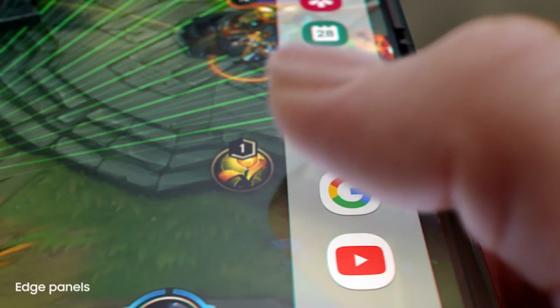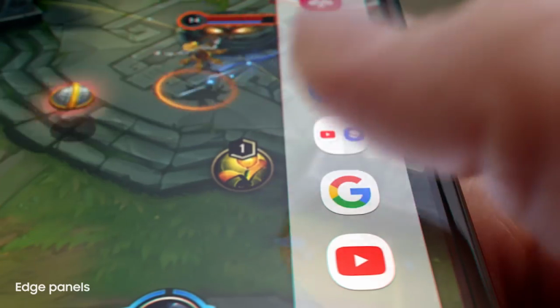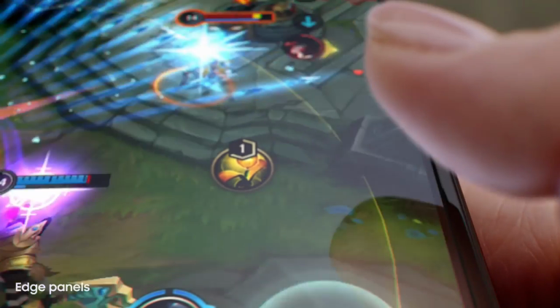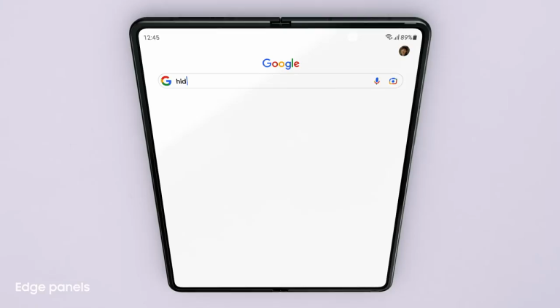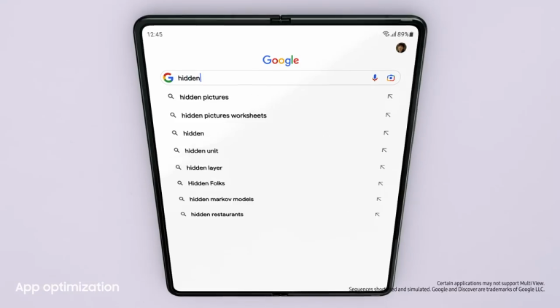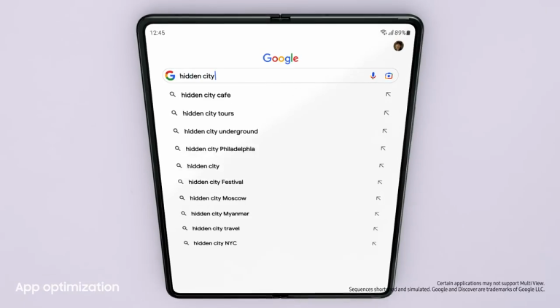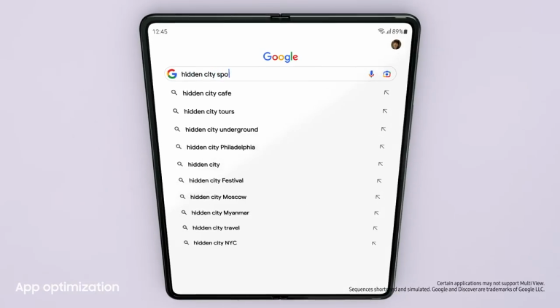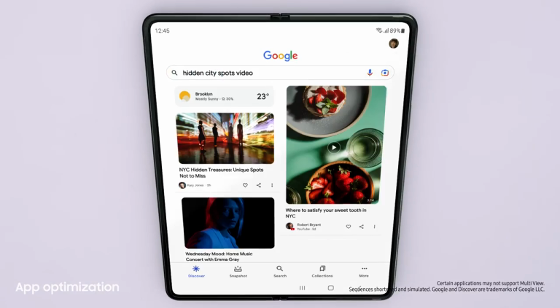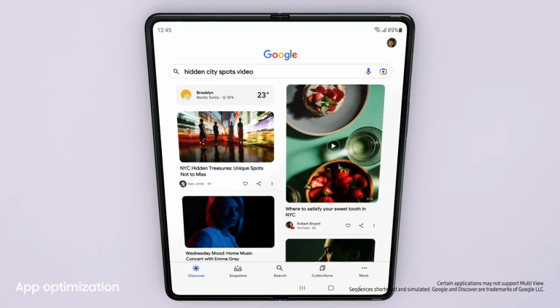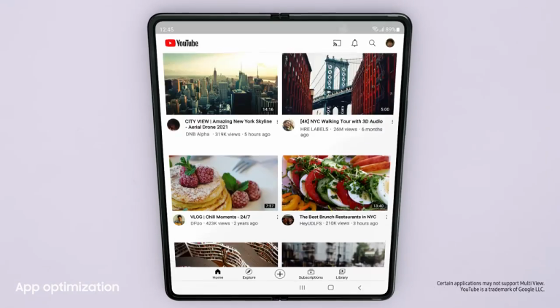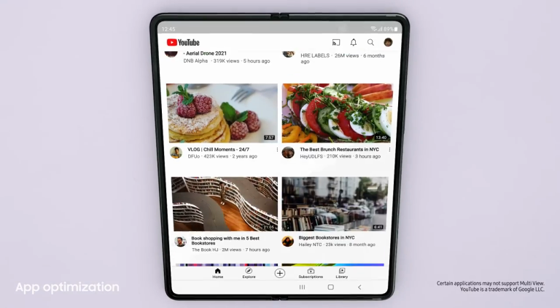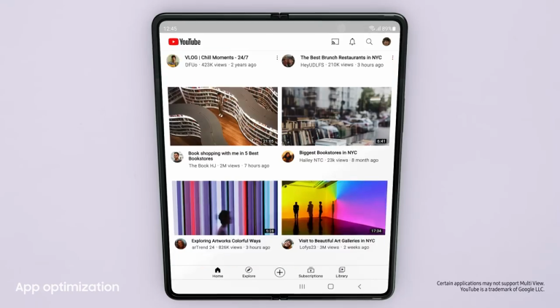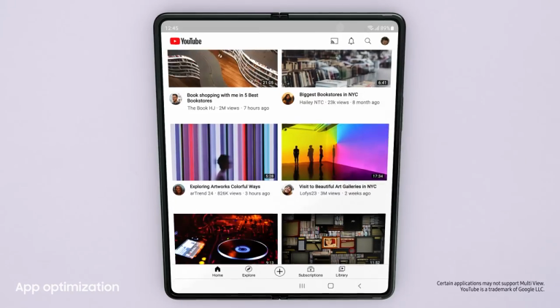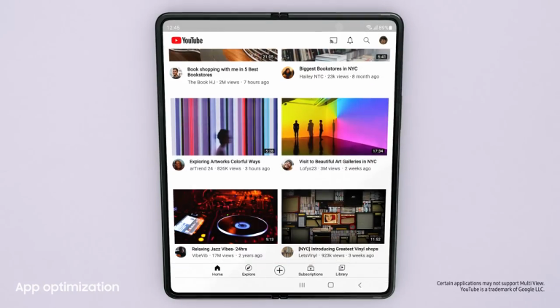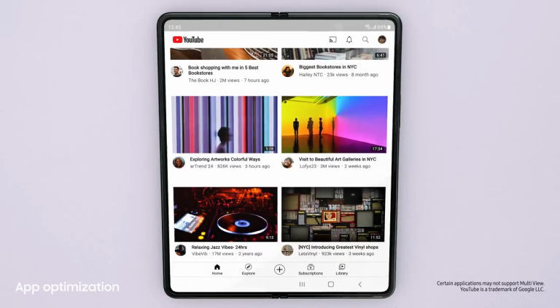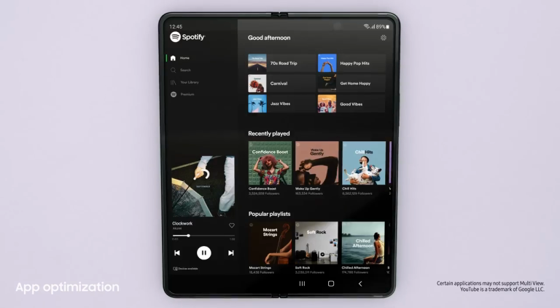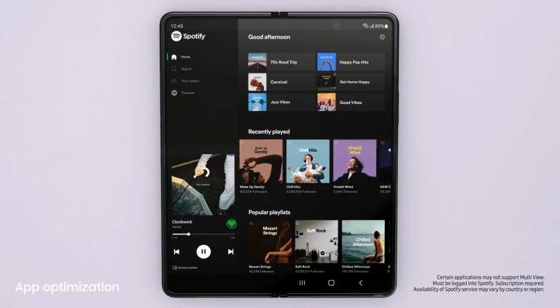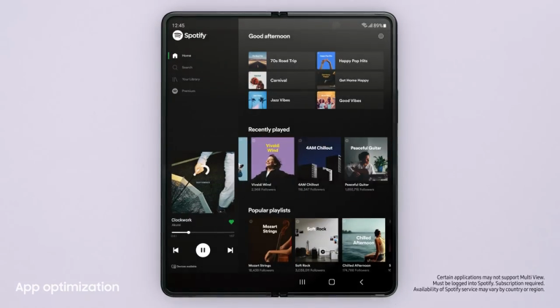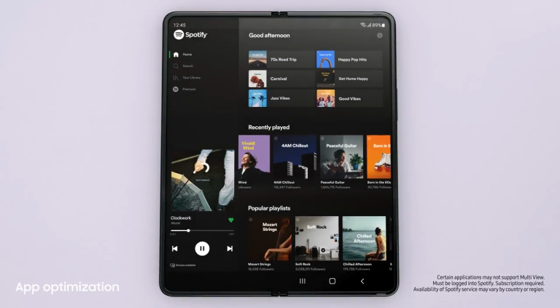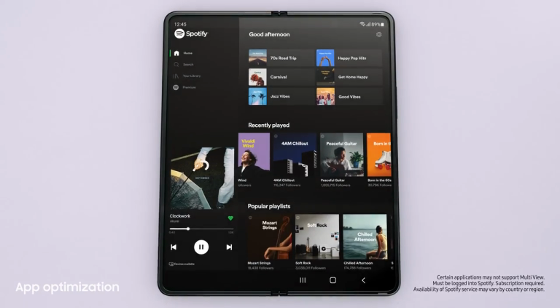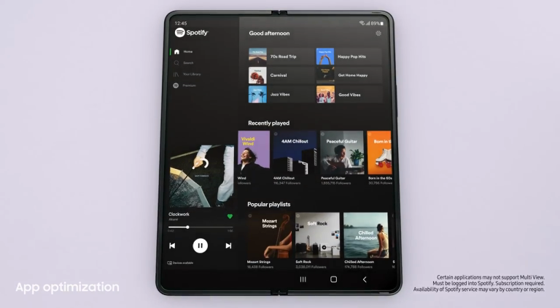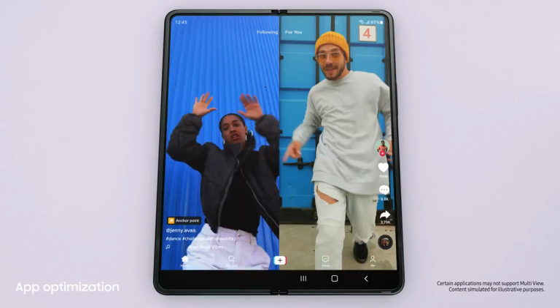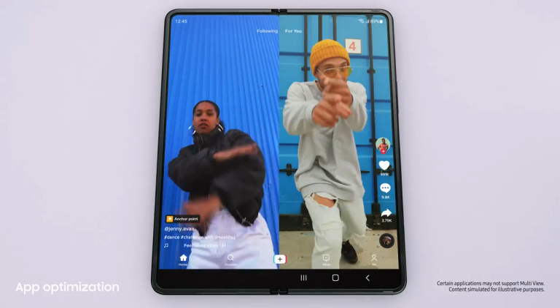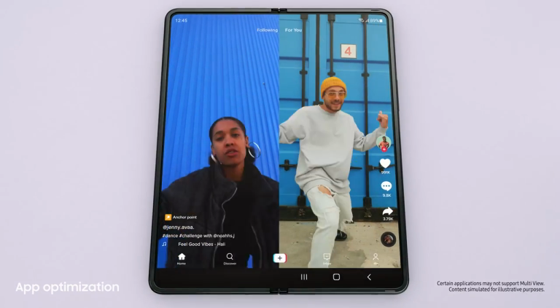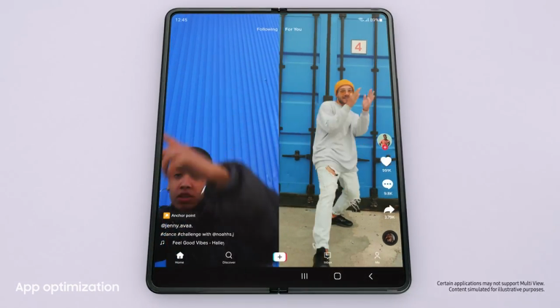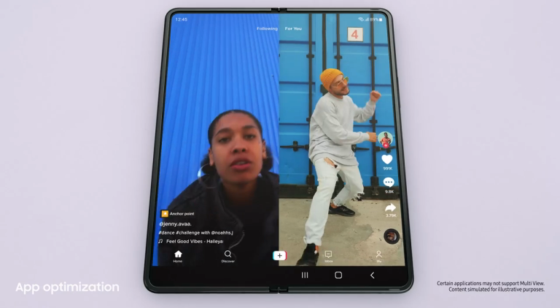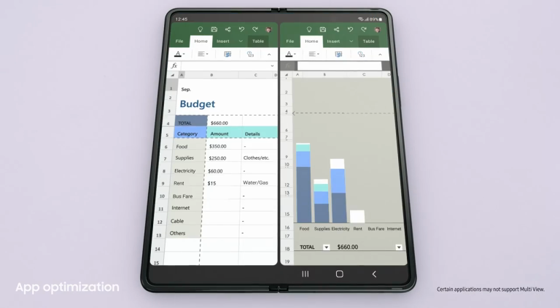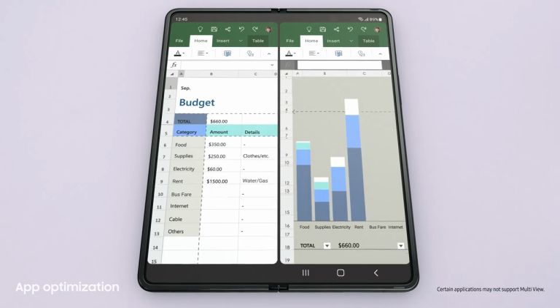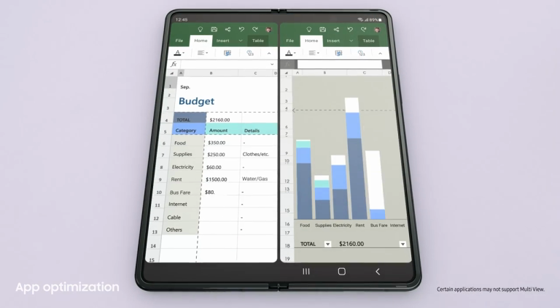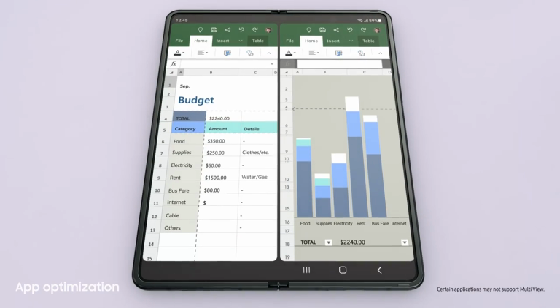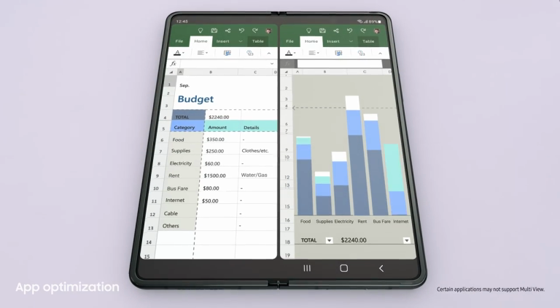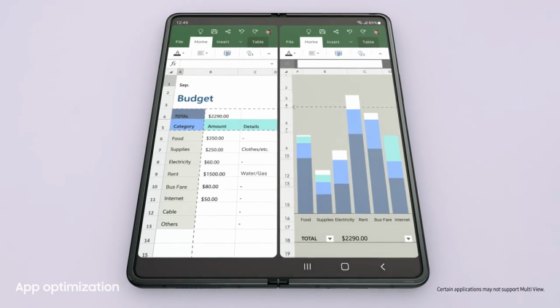Jumping to the next app is easy. Lots of the most popular apps are optimized for Galaxy Z series. And with MultiView's enhanced layout, you can see even more content within a single app.